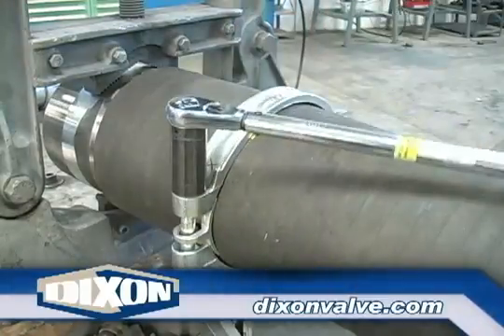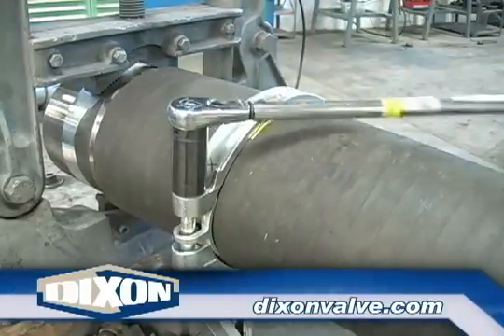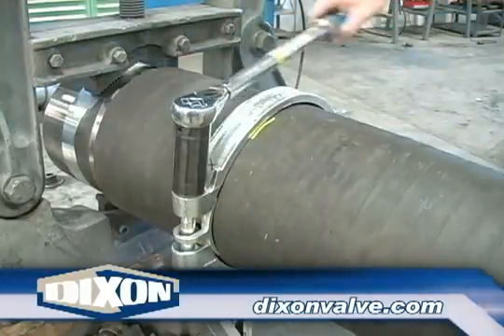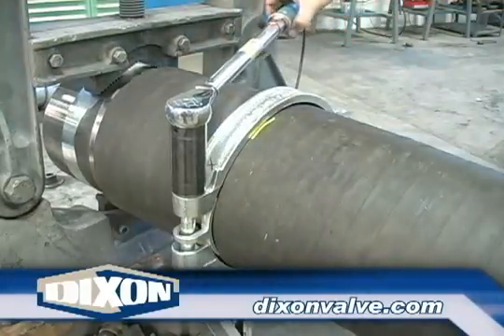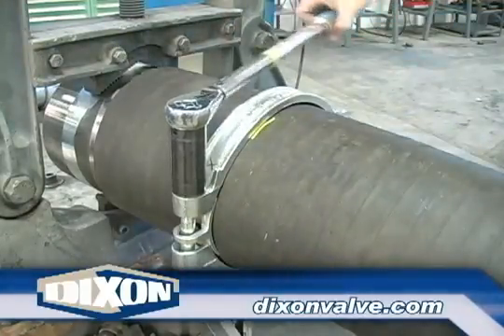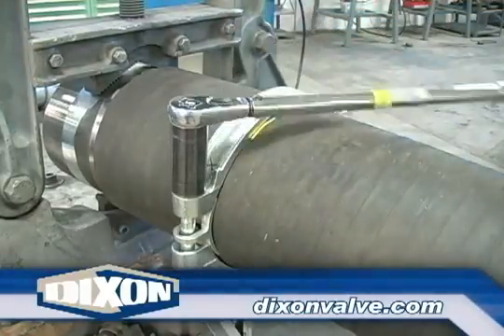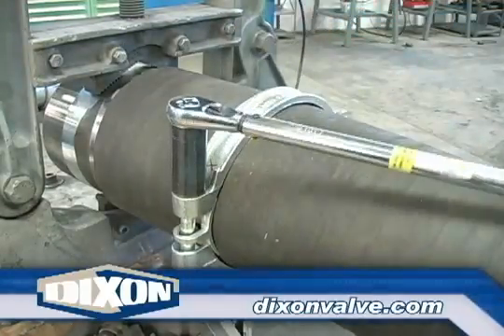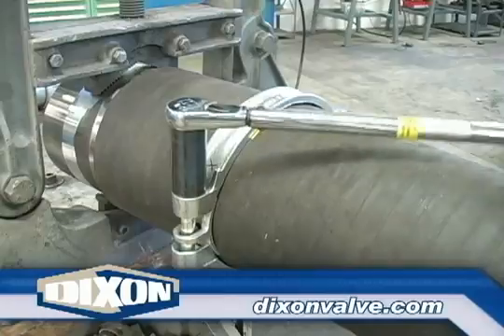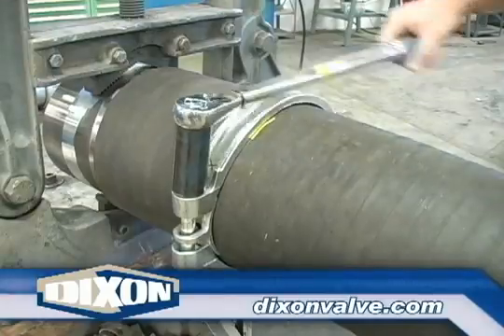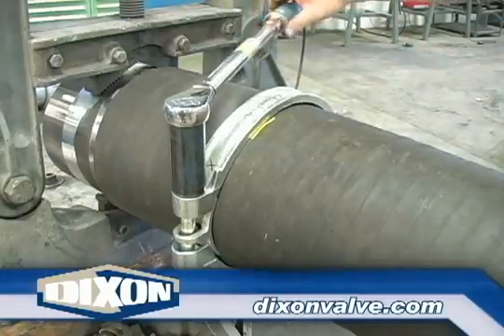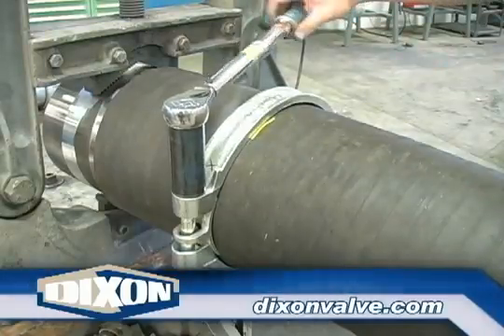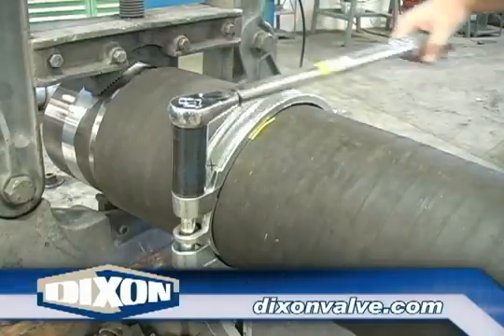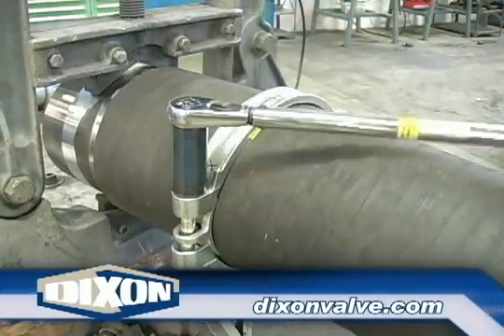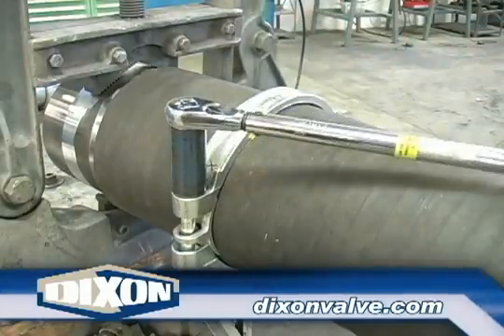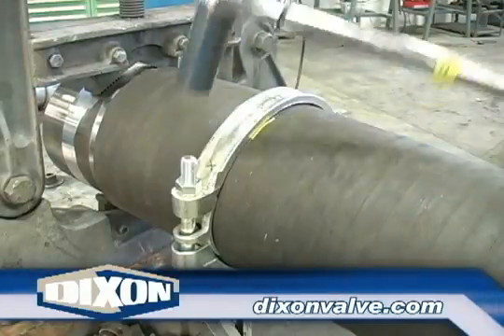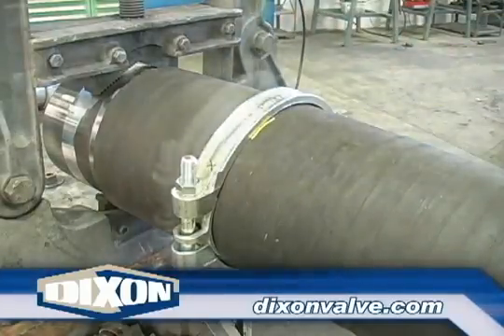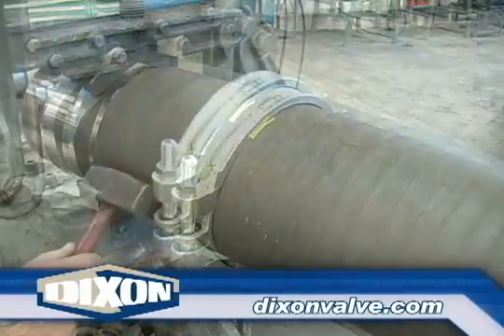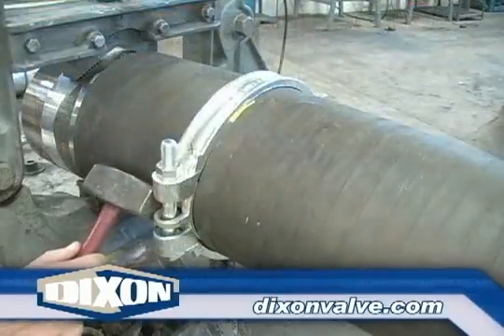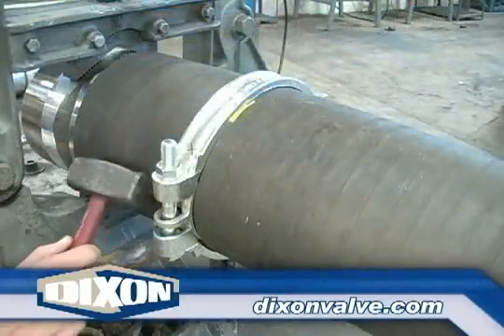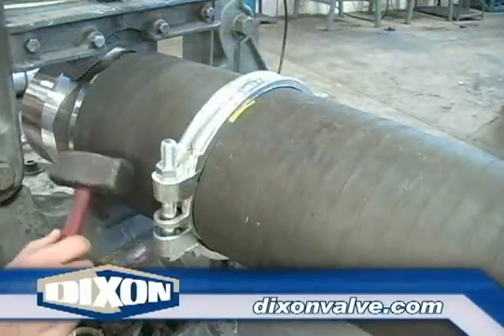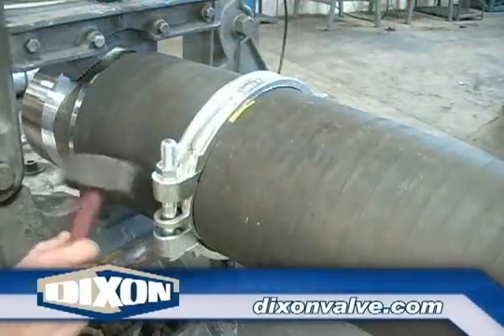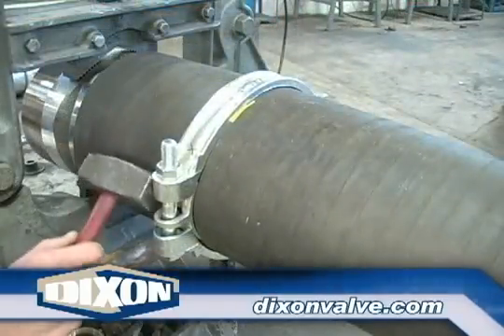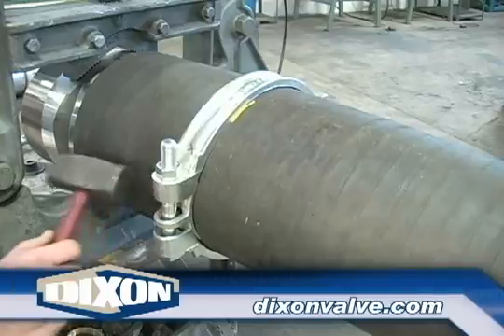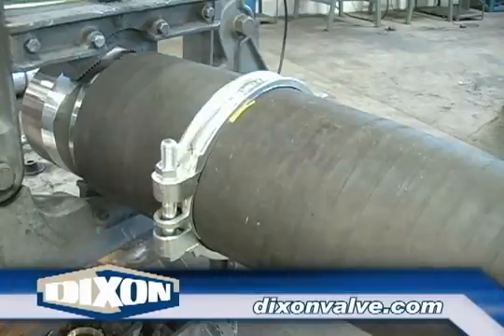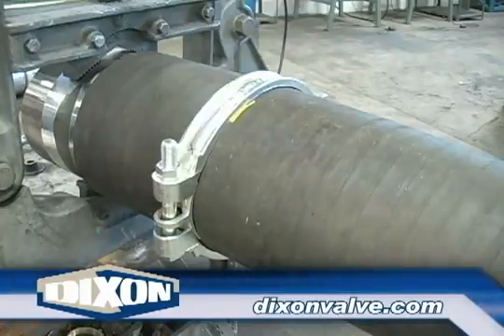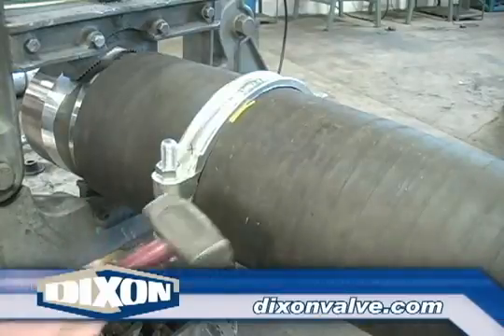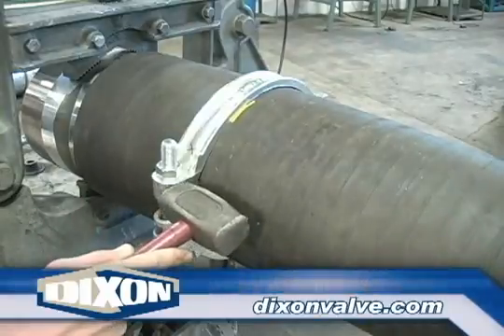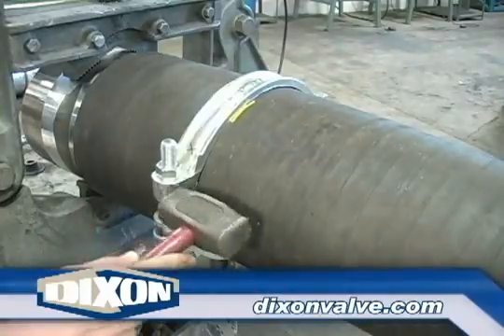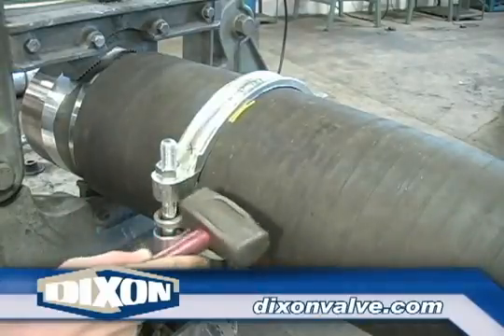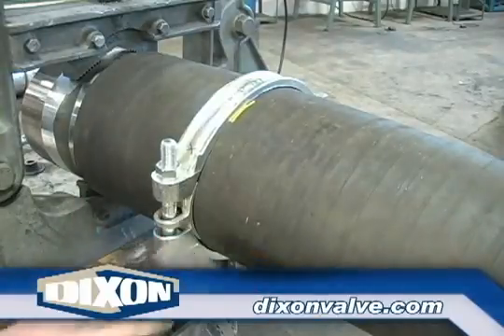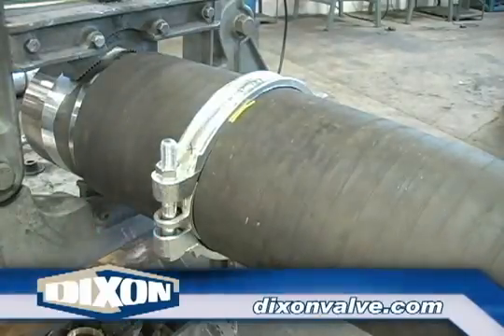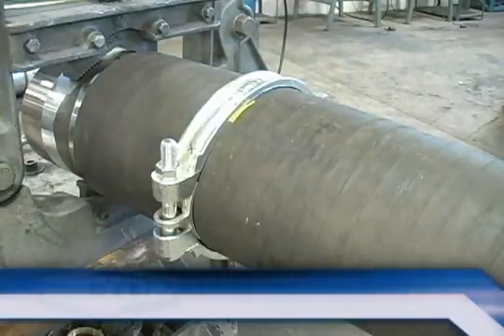Starting with the nut having the mark near it, tighten one full turn, or four quarter turns, as shown here. Adjust the saddle, if necessary, by tapping it so that it is squarely under both clamp bodies.